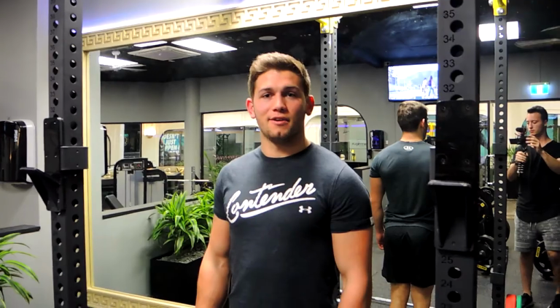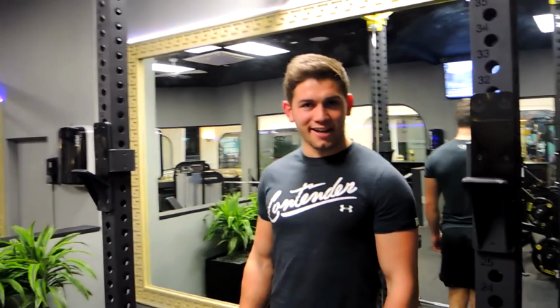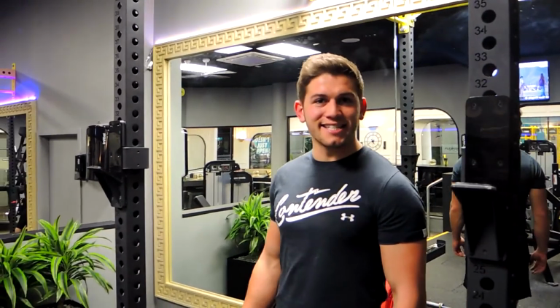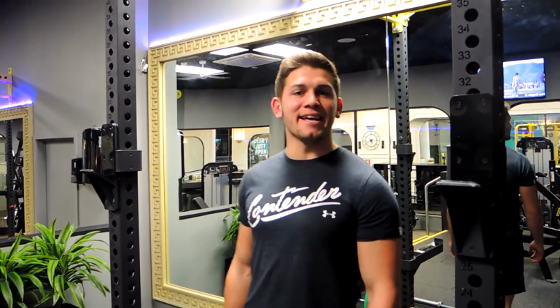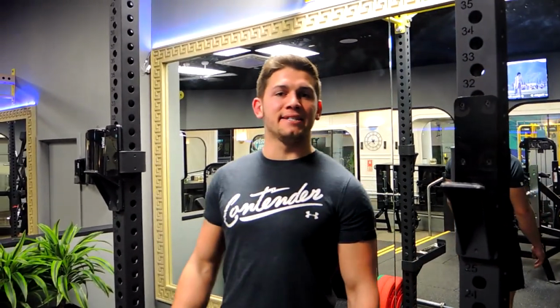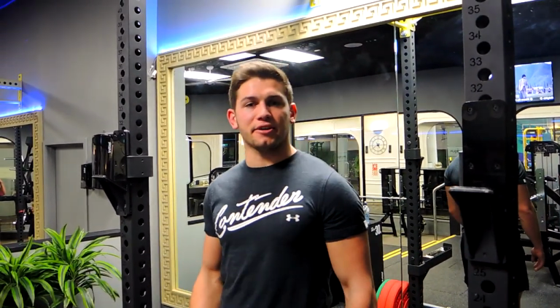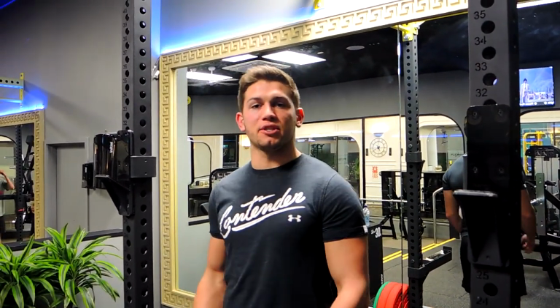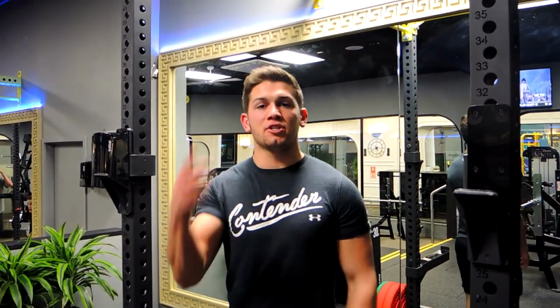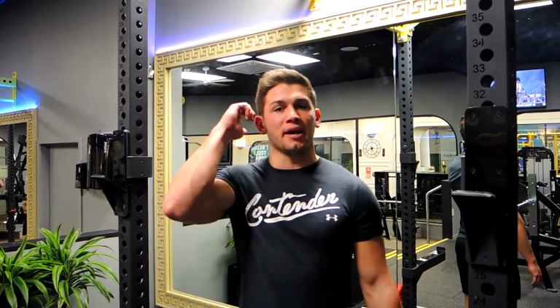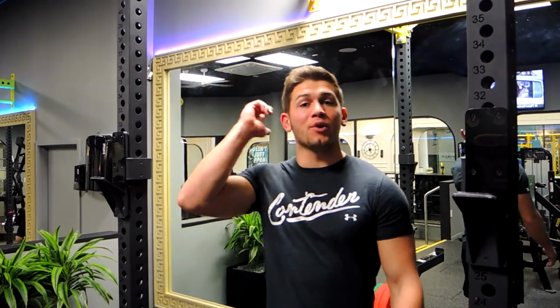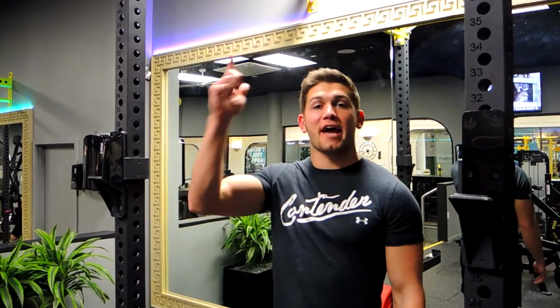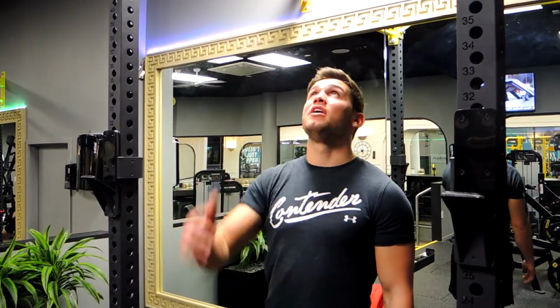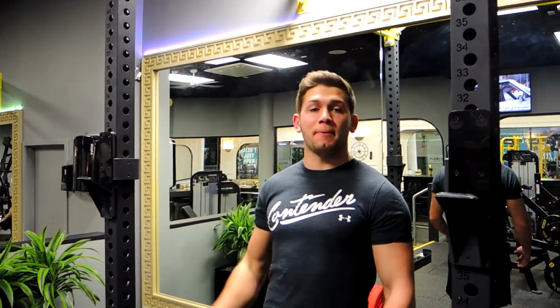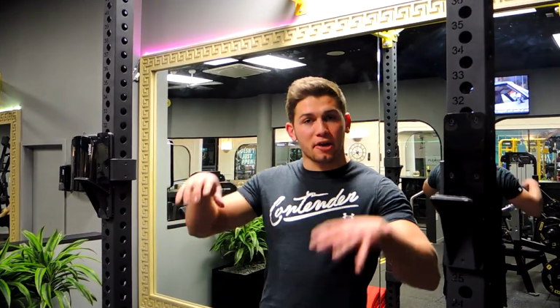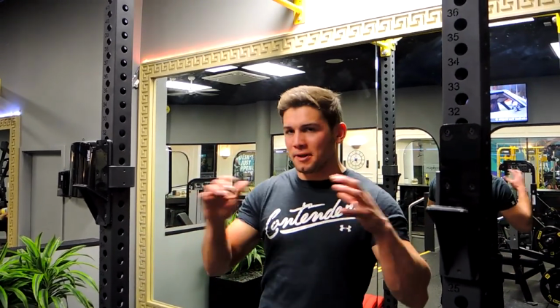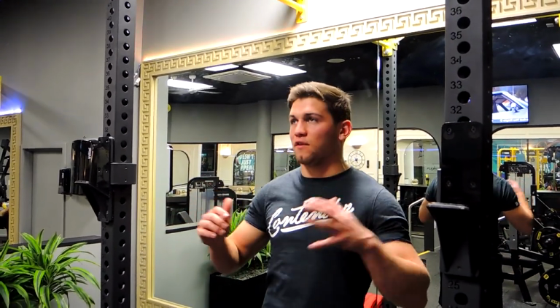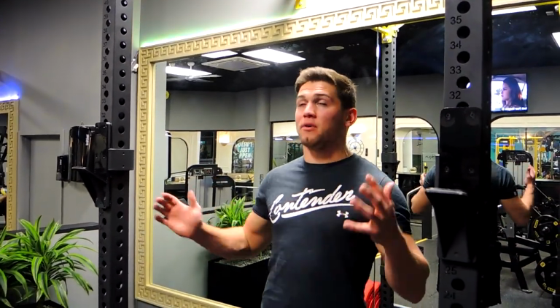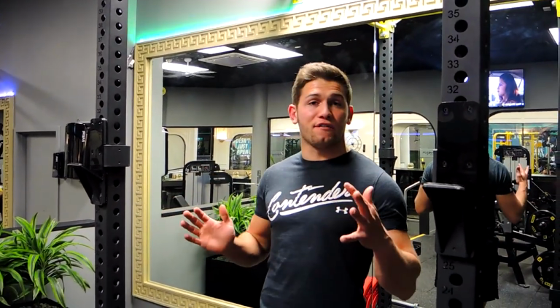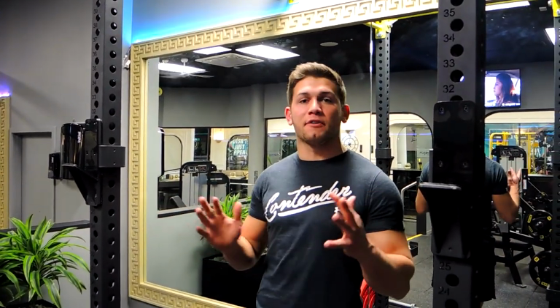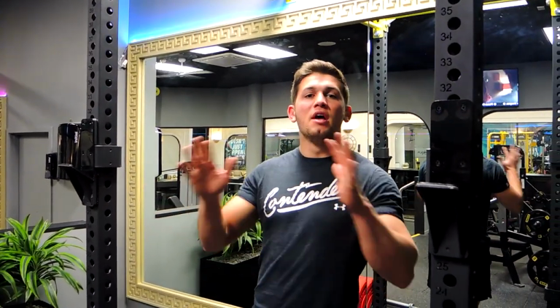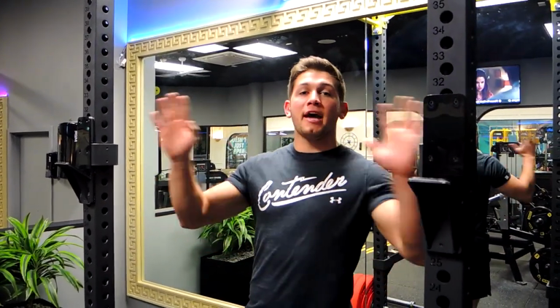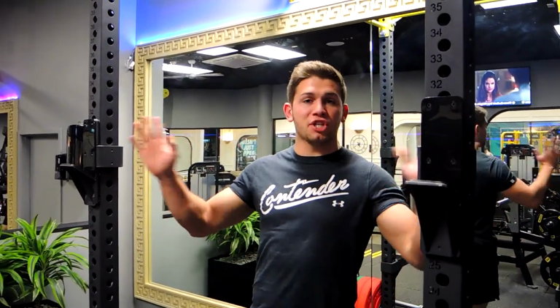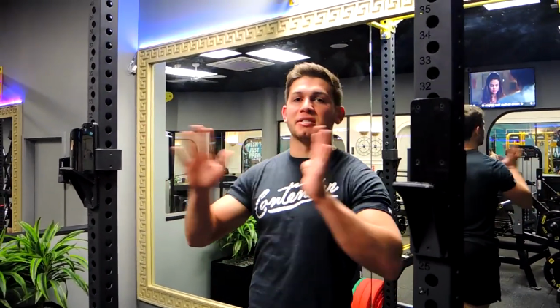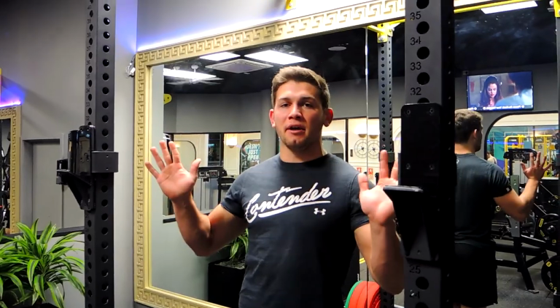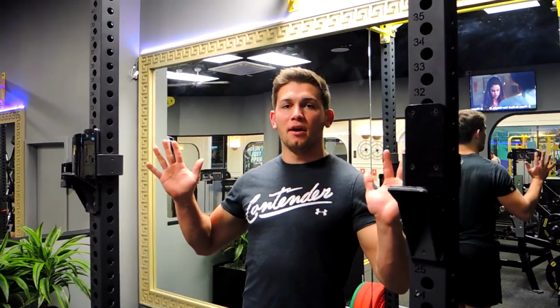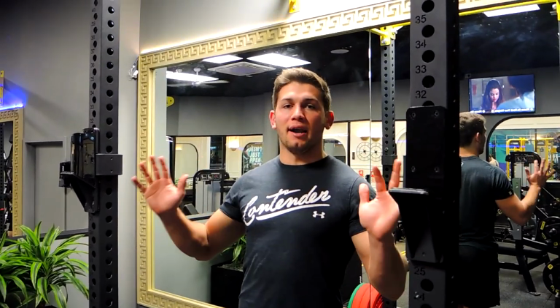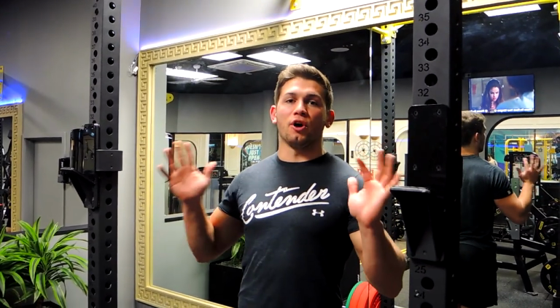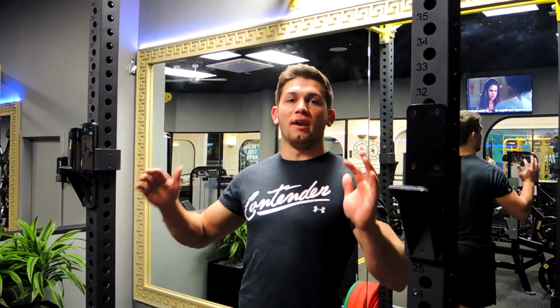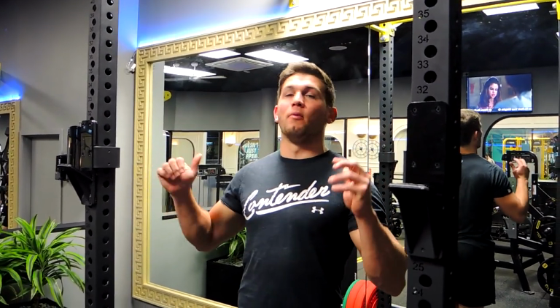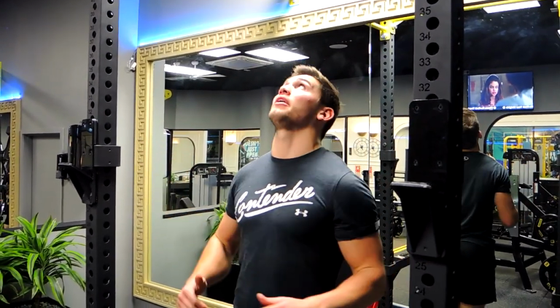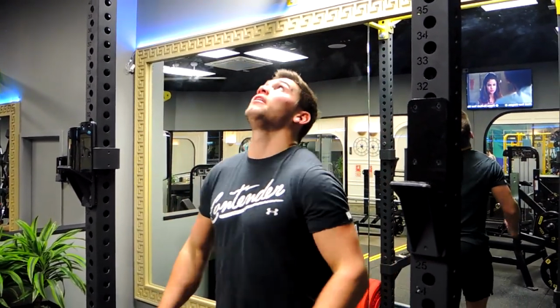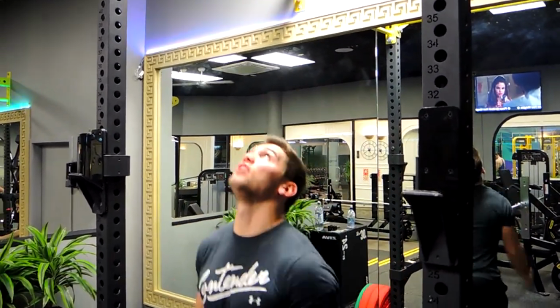These are hanging knee tucks. Stand directly under where you're going to be hanging, jump up, and grip however you feel comfortable — hand position doesn't matter. I like to go a little bit wider.